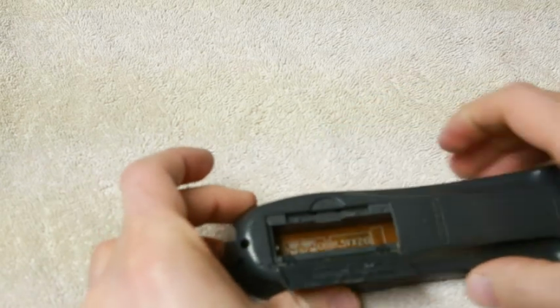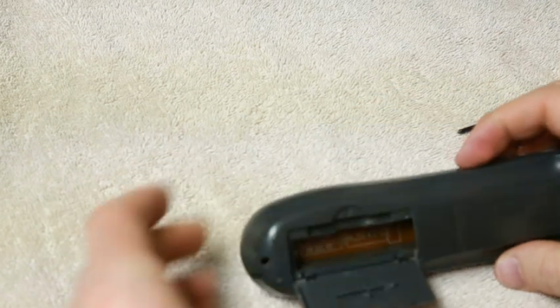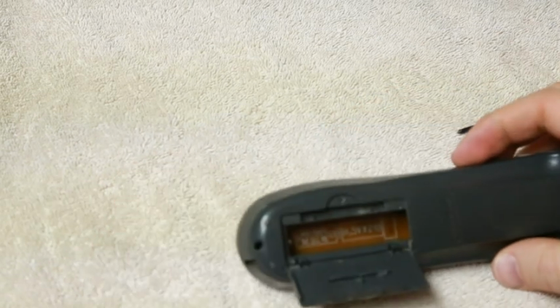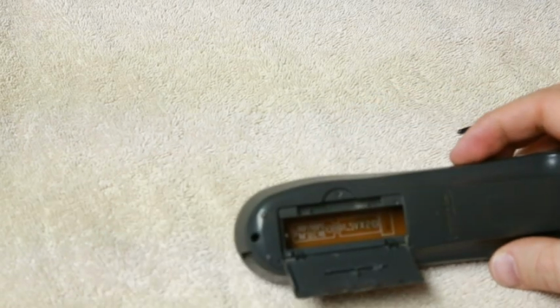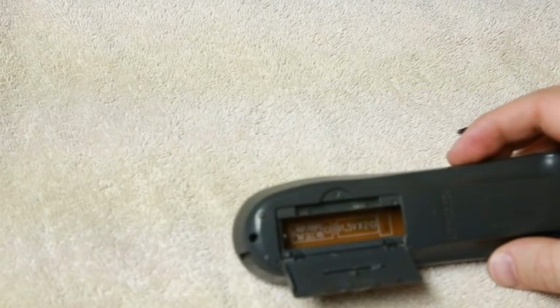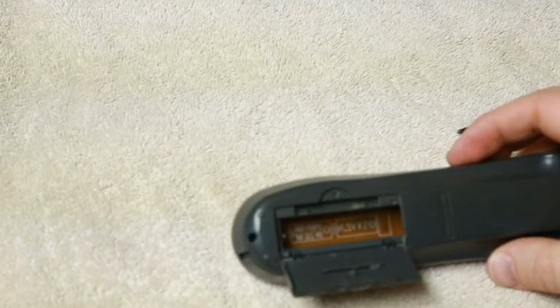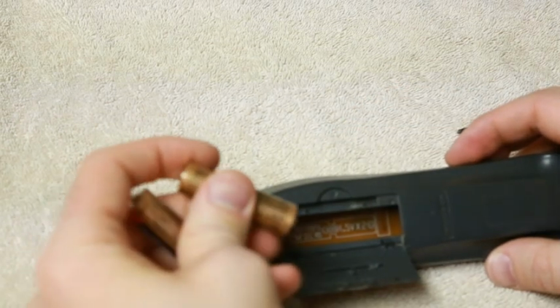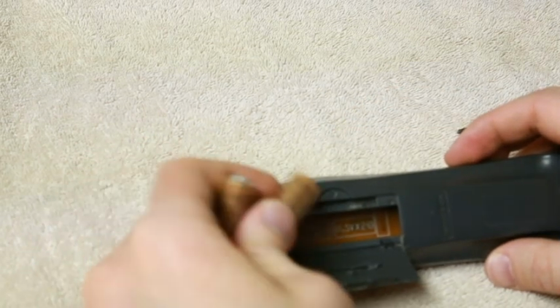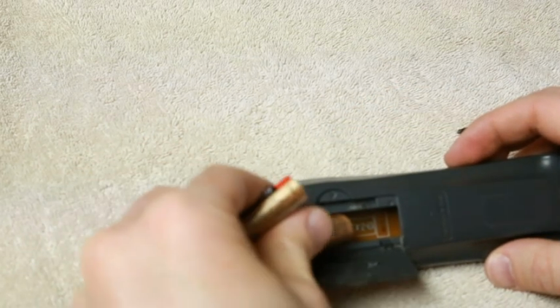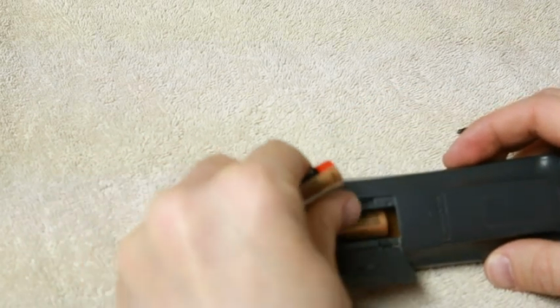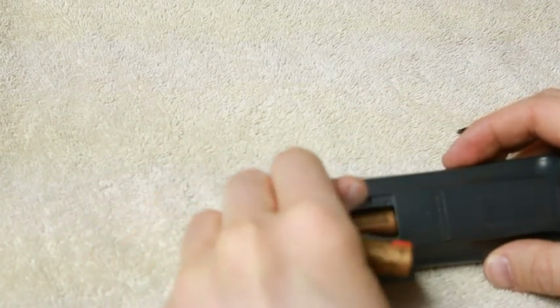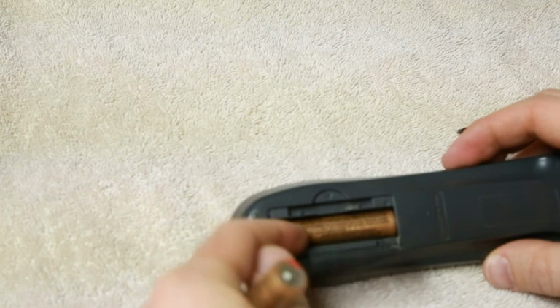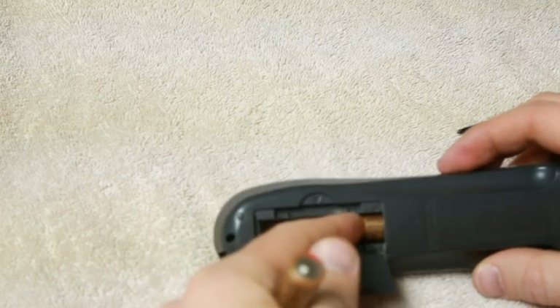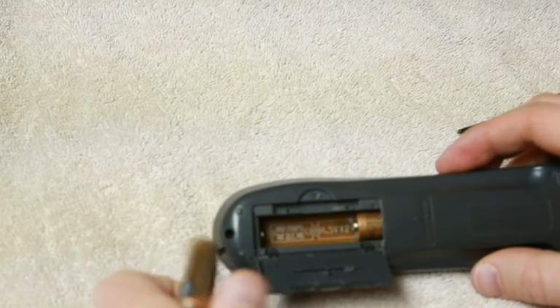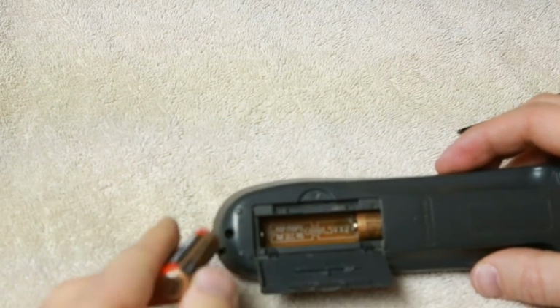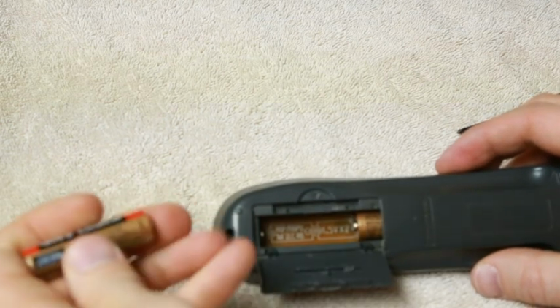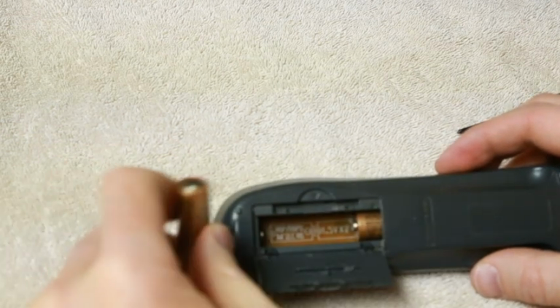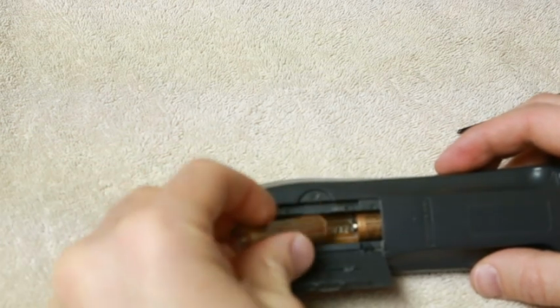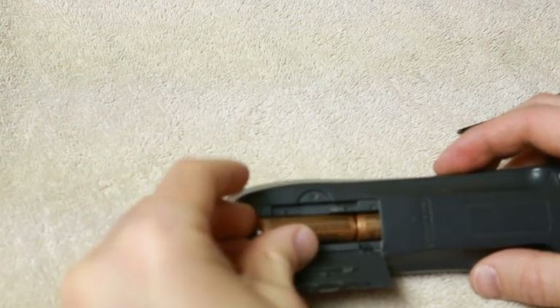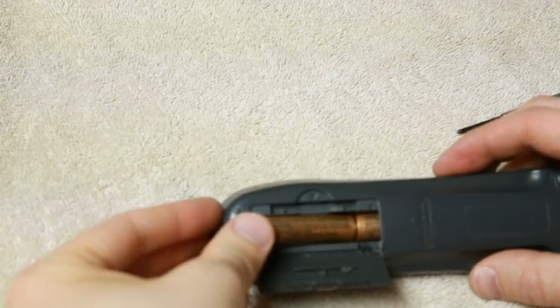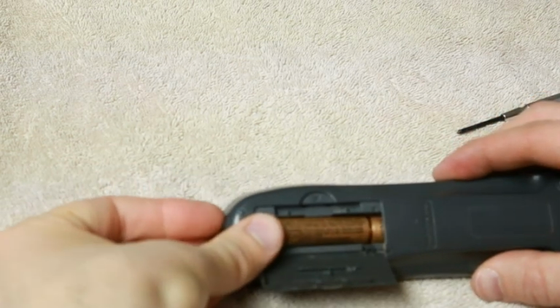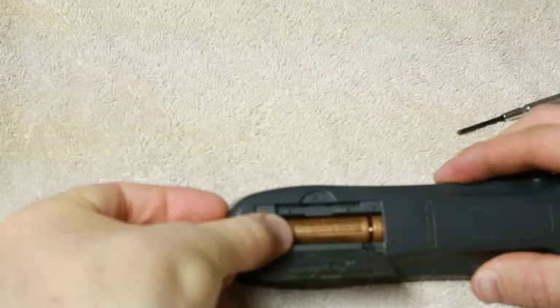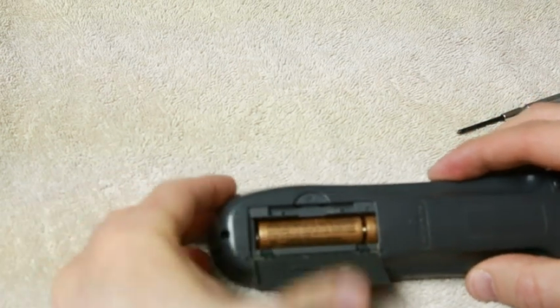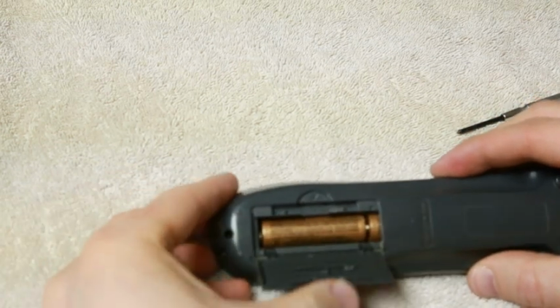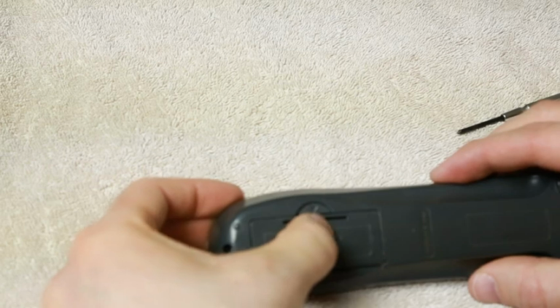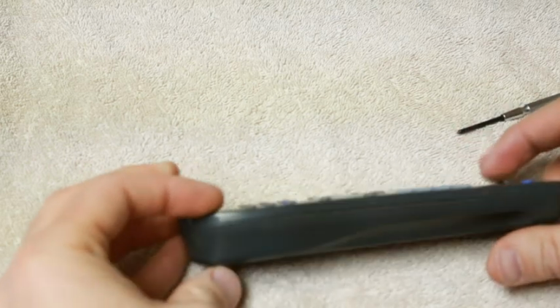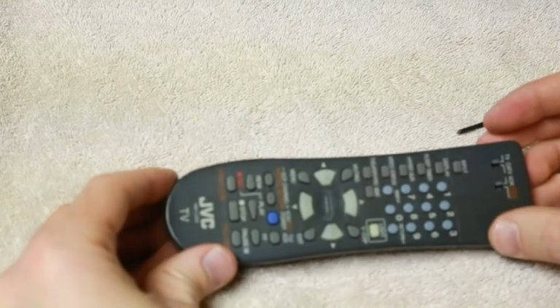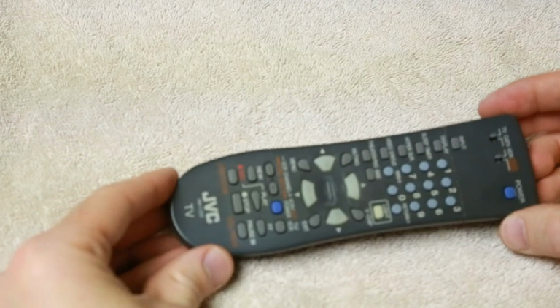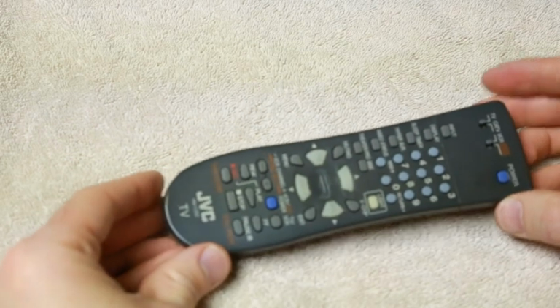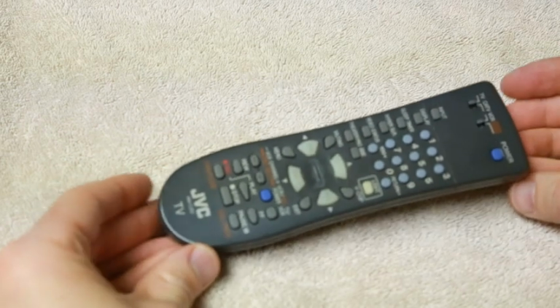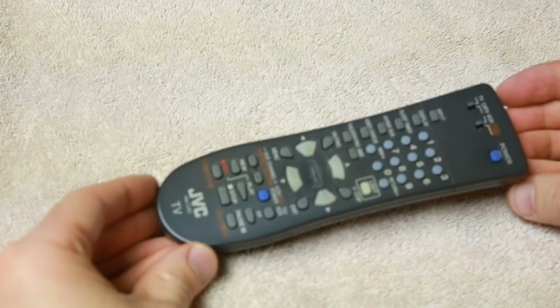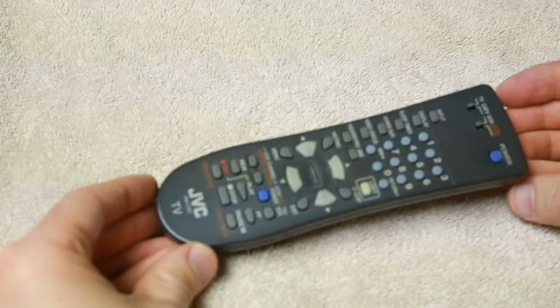Put the screws back in and our batteries back in. We're all set — that's all there is to it.